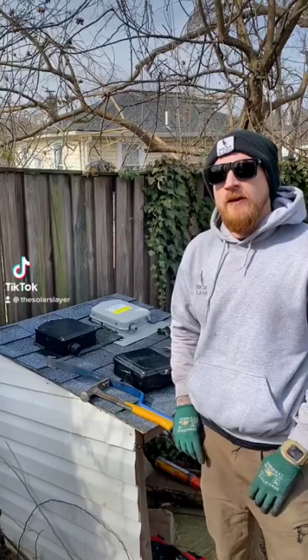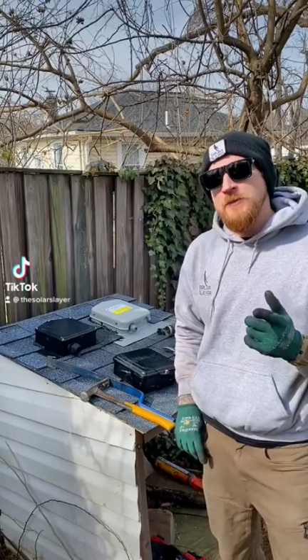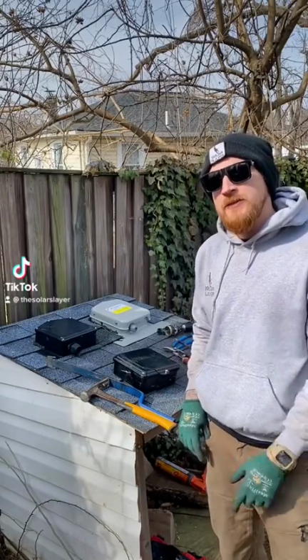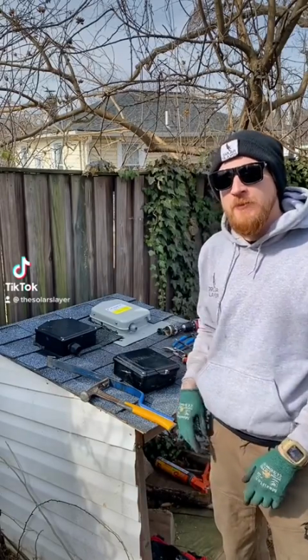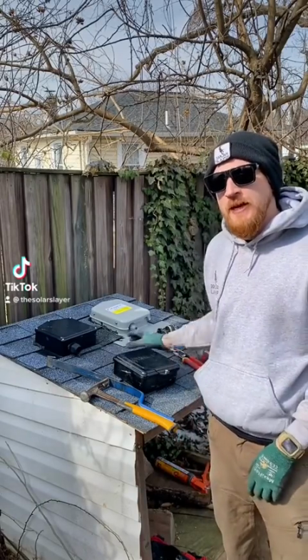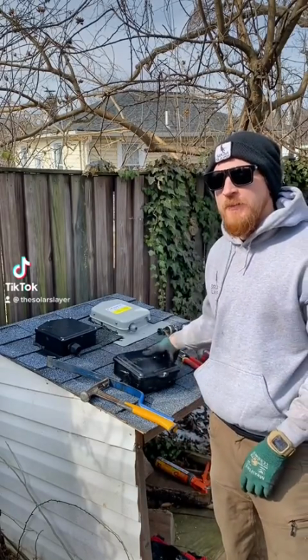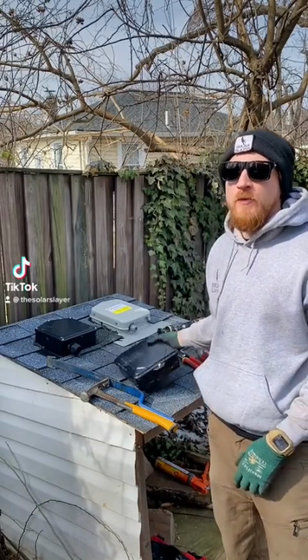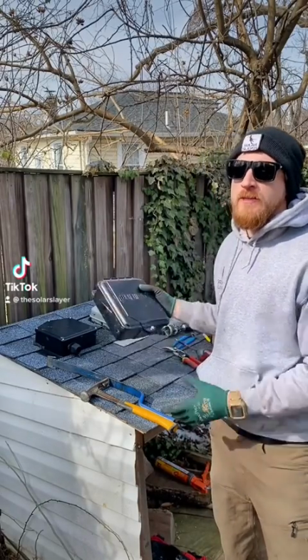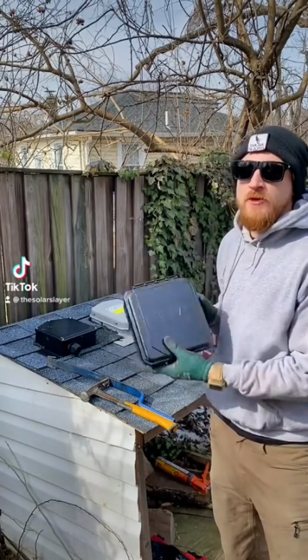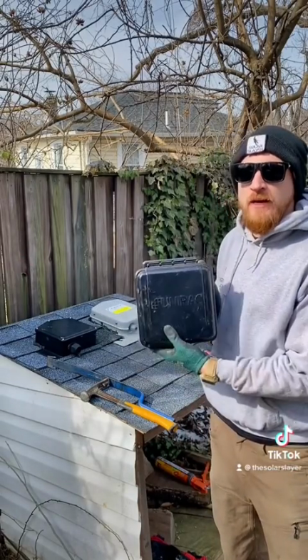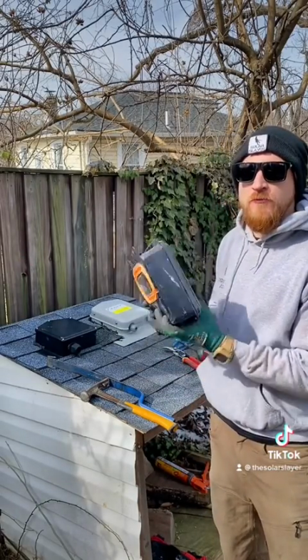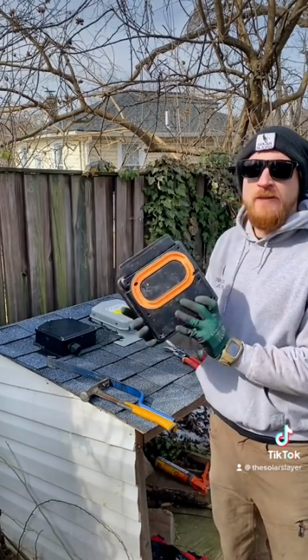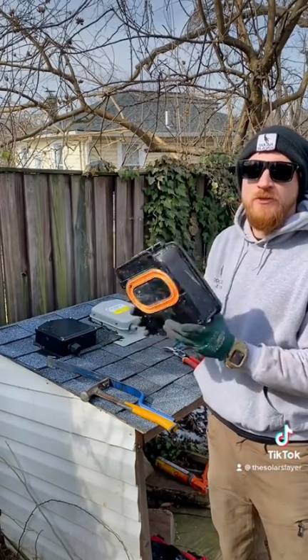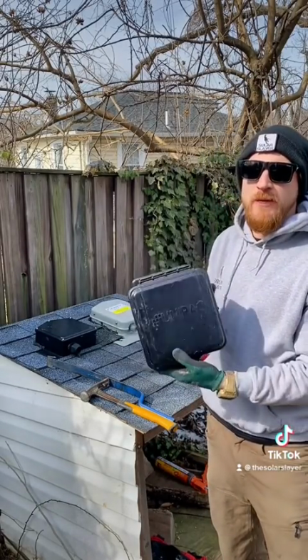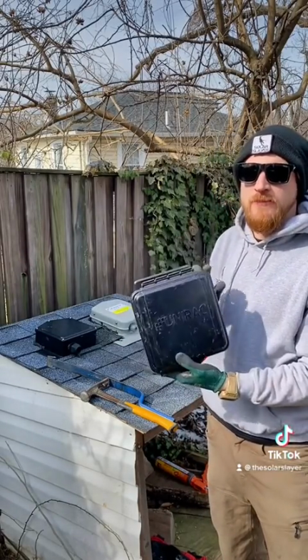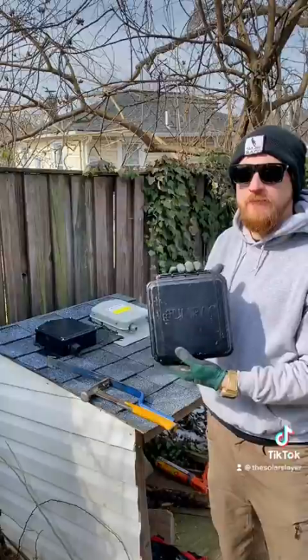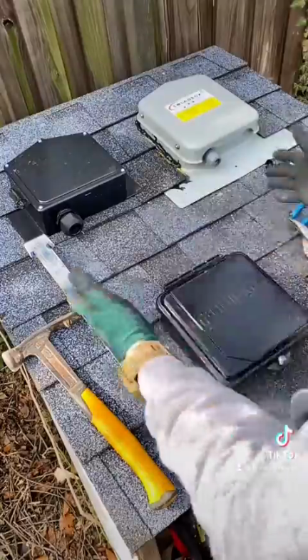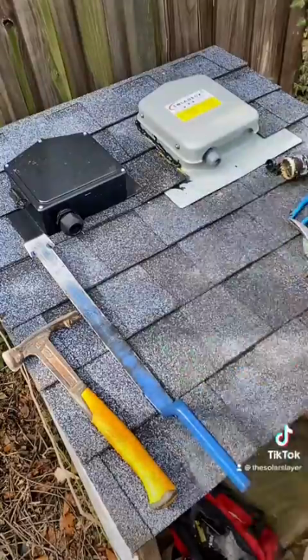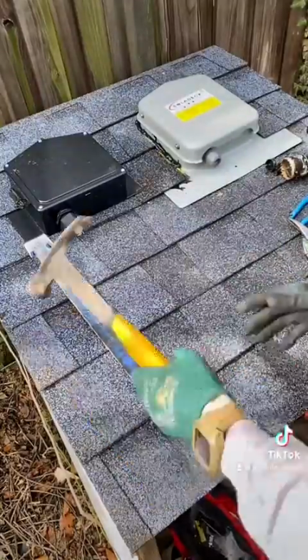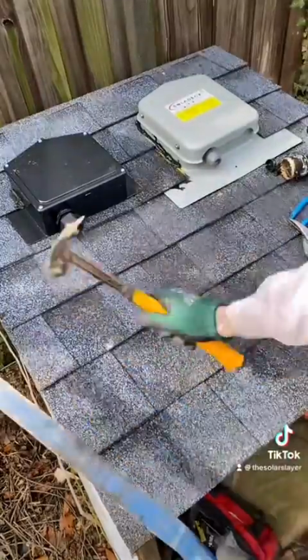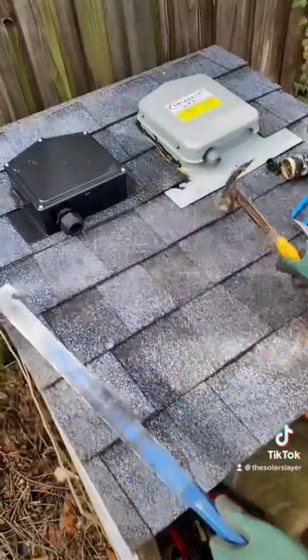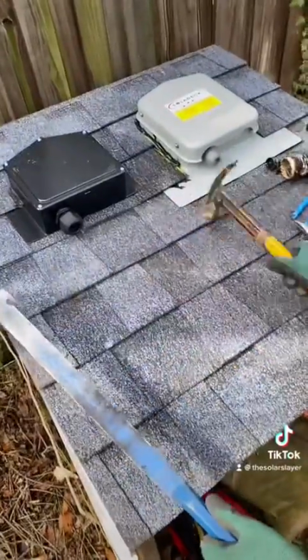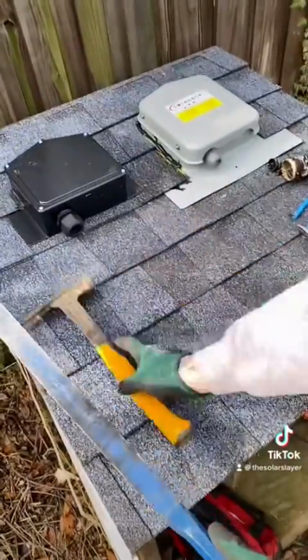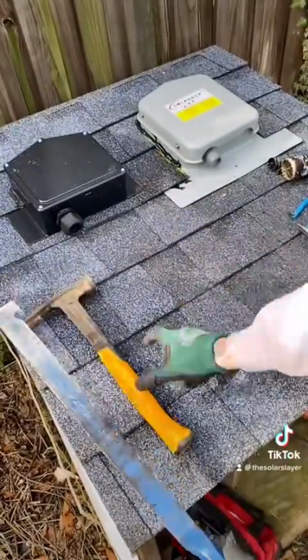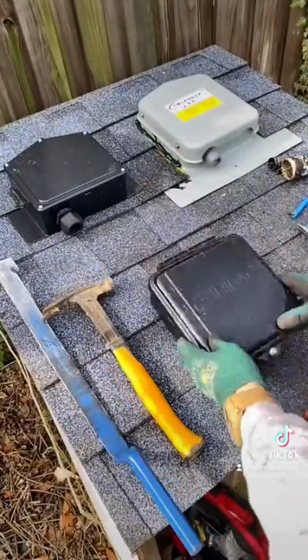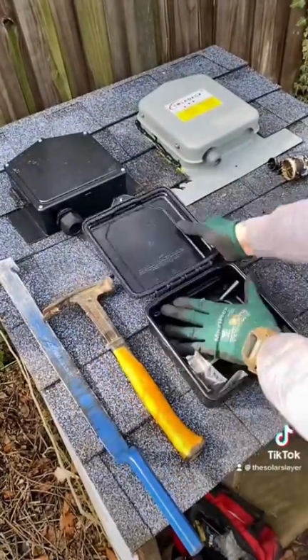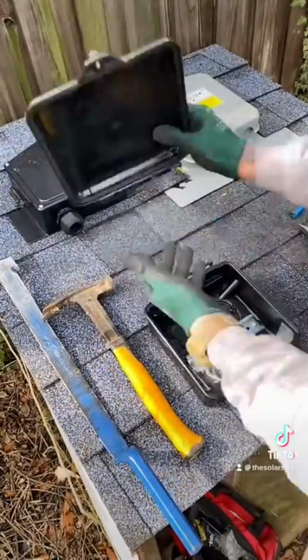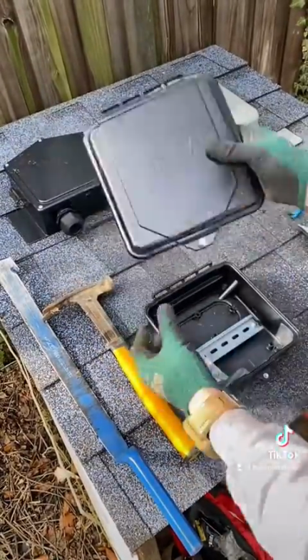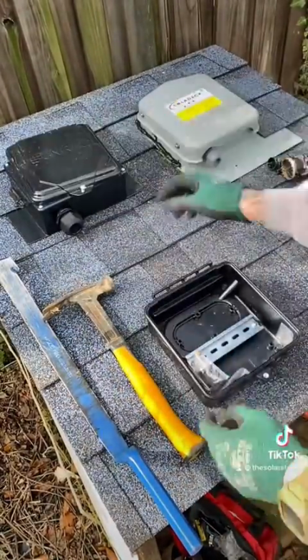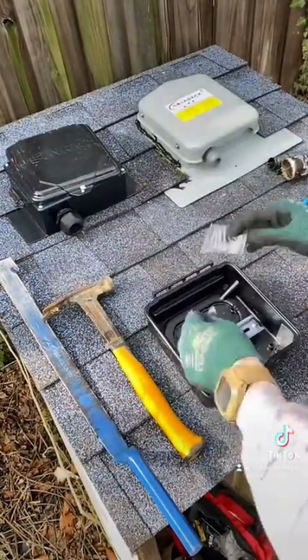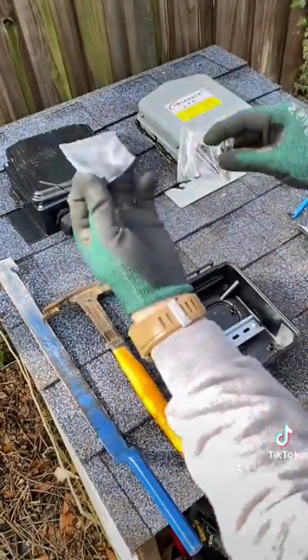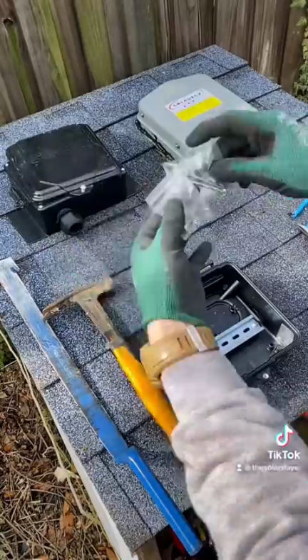What's up Slayers? Today I'm going to show you guys how we mount one of these Unirac roof mounted junction boxes. You're gonna grab your hammer and find between the rafters. You want to mount your box between rafters and go ahead and pop the lid off.